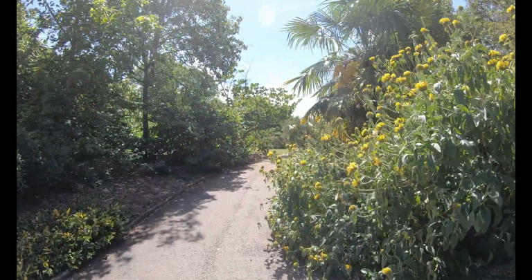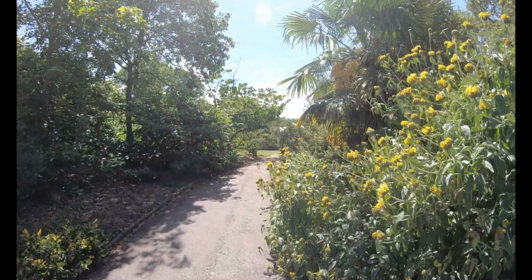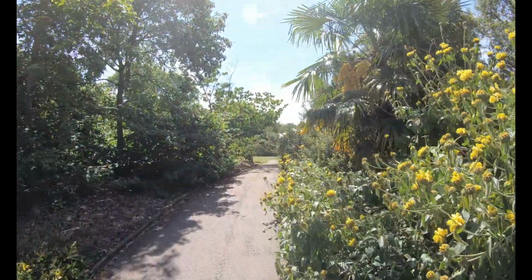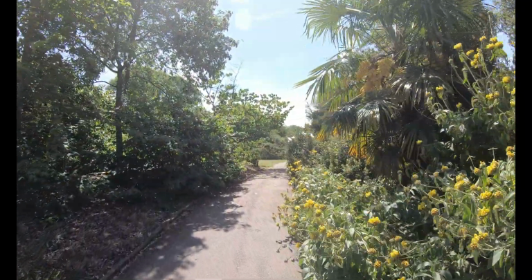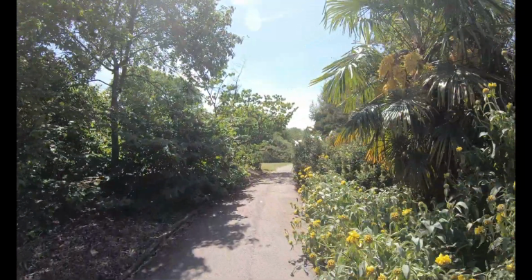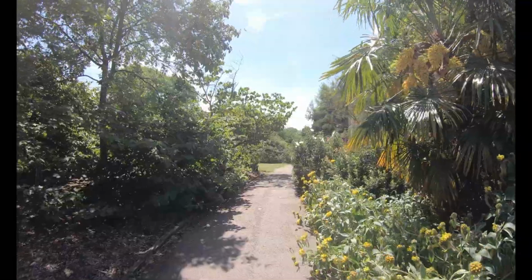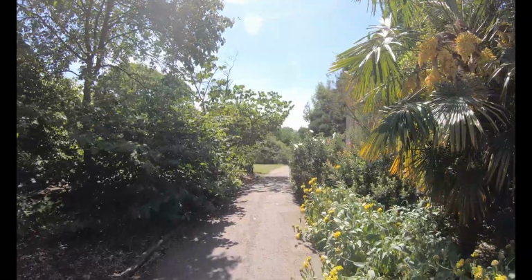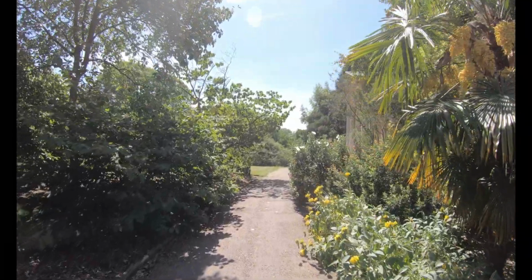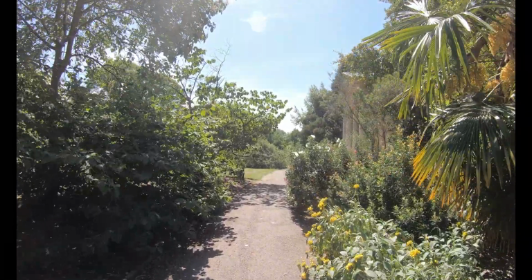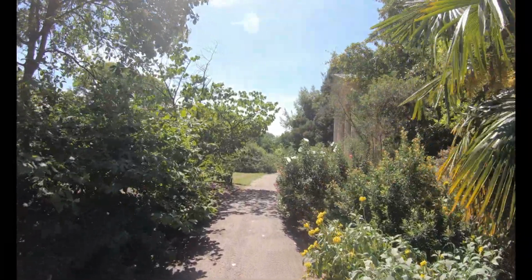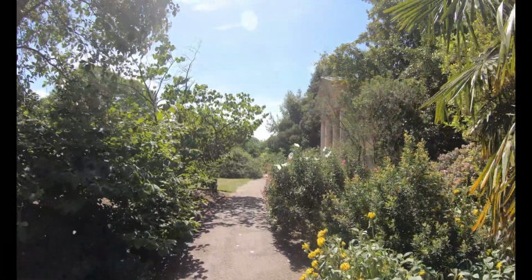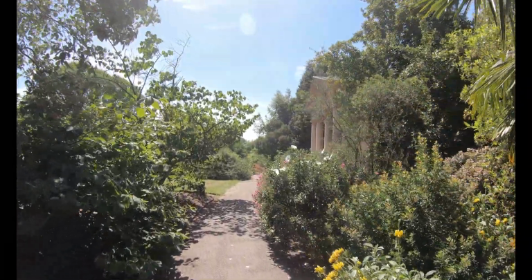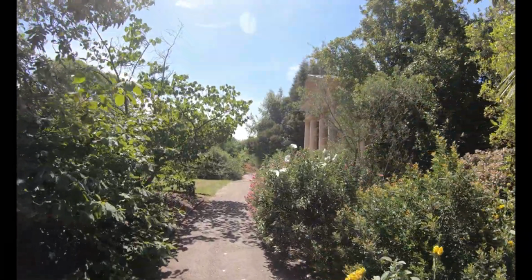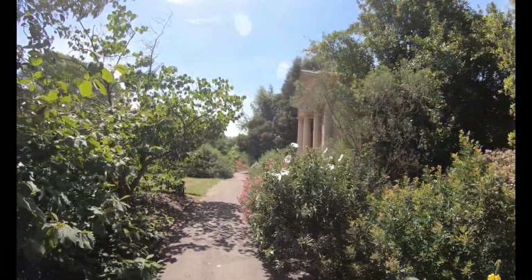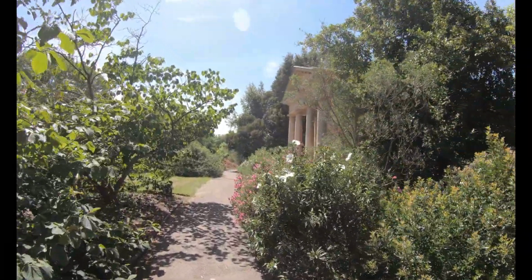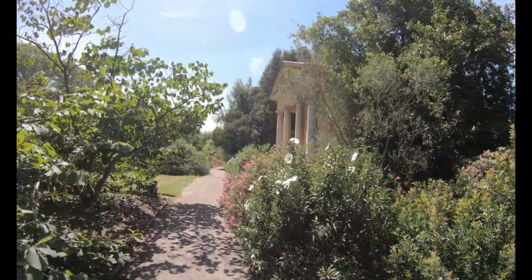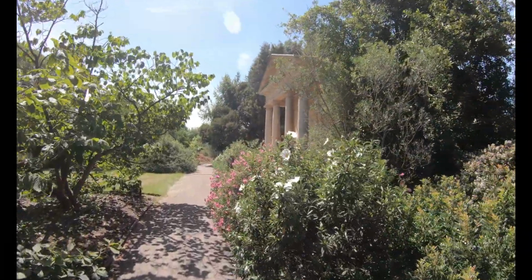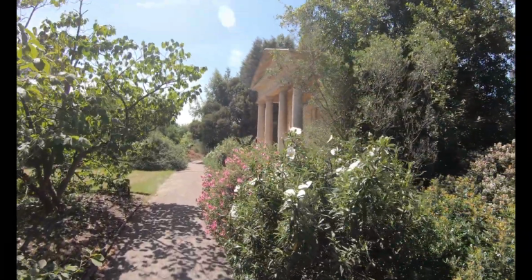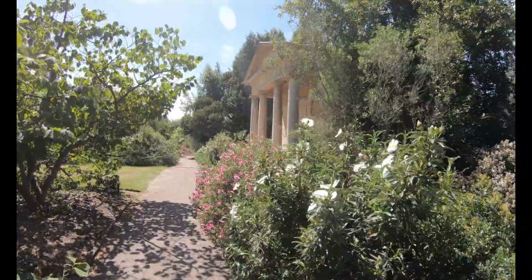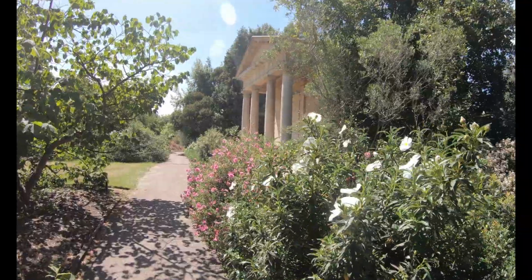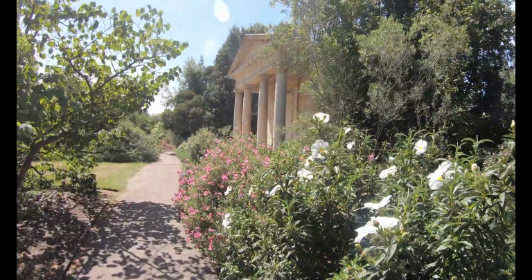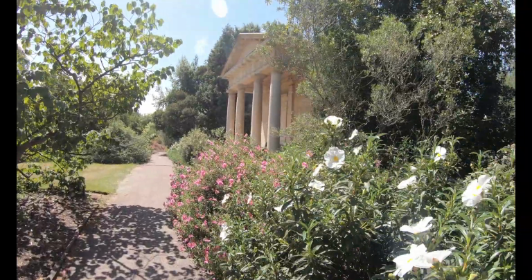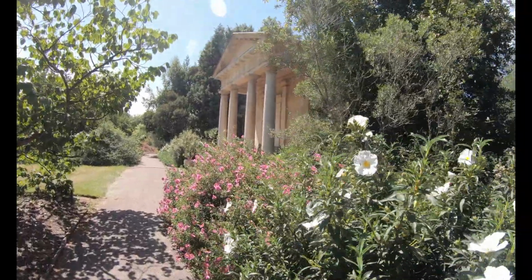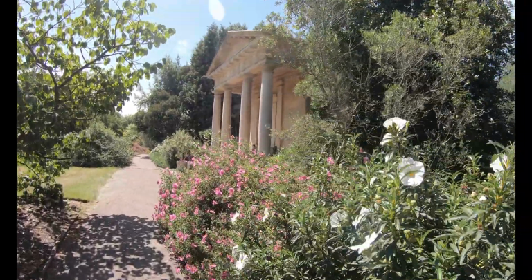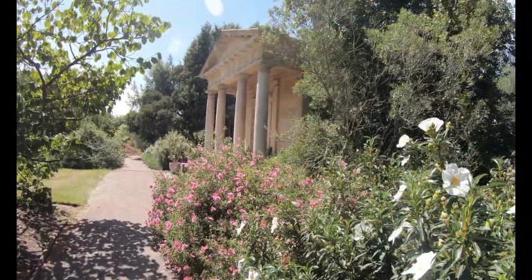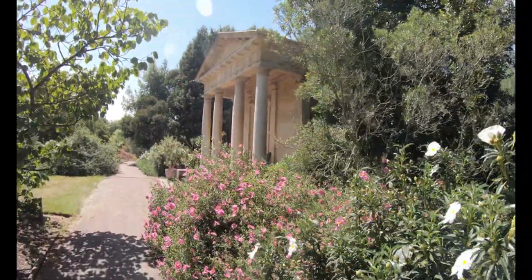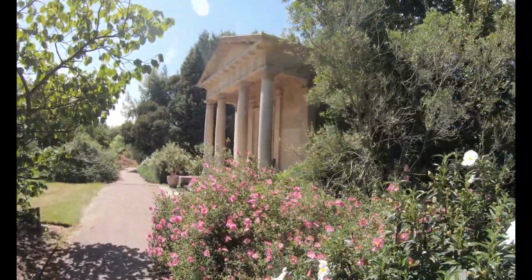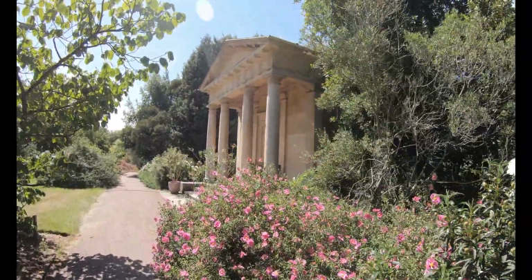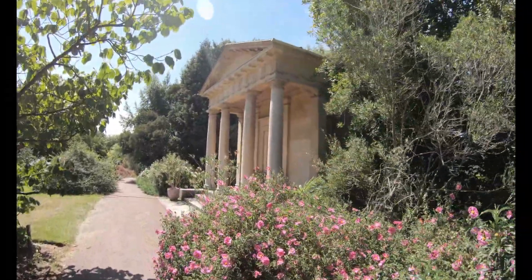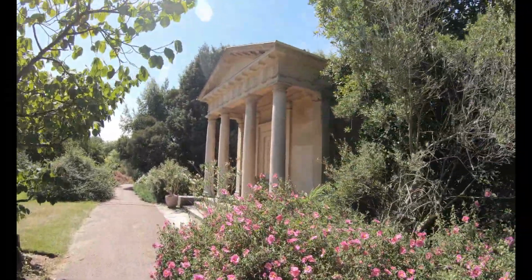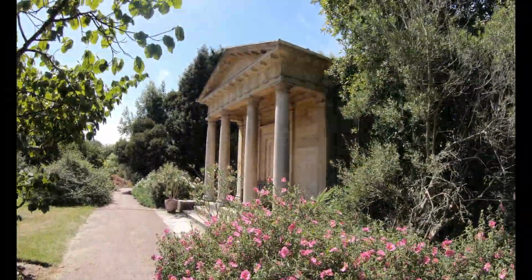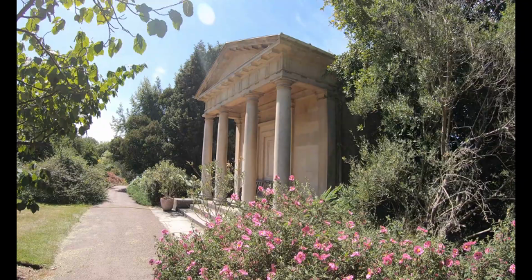The main focal point of this garden is this beautiful Doric-Grecian folly just up ahead, which is named King William's Temple, which was built in 1837 for Queen Victoria, in memory of William the Fourth.